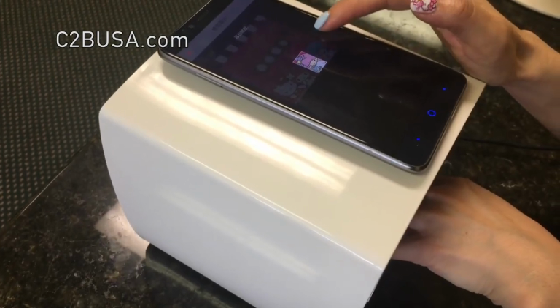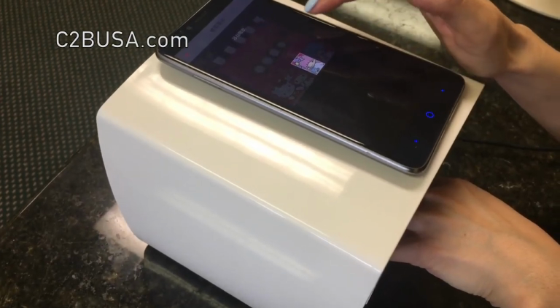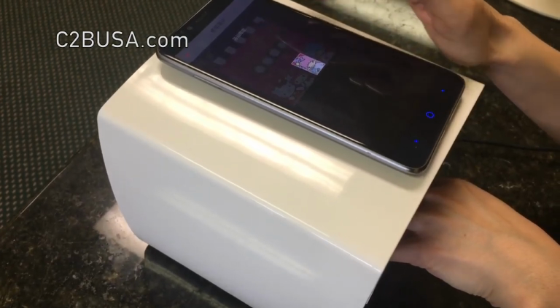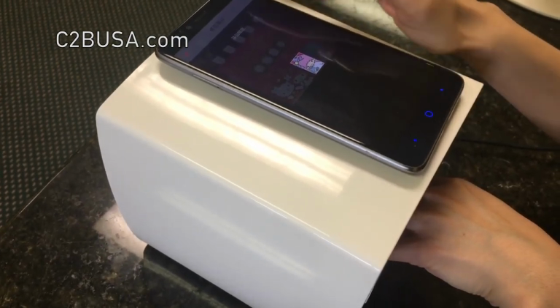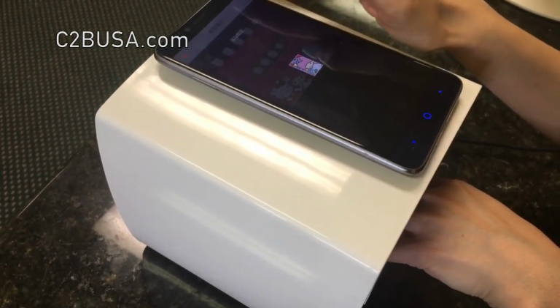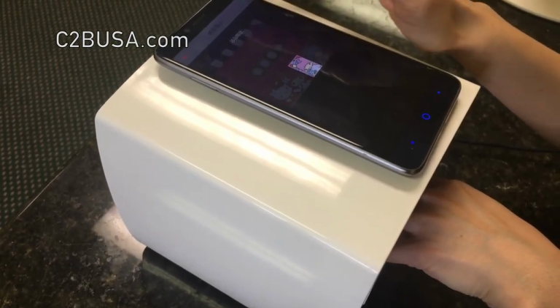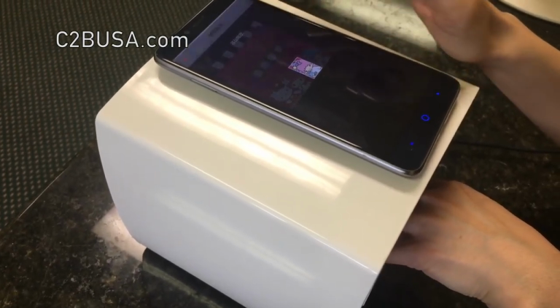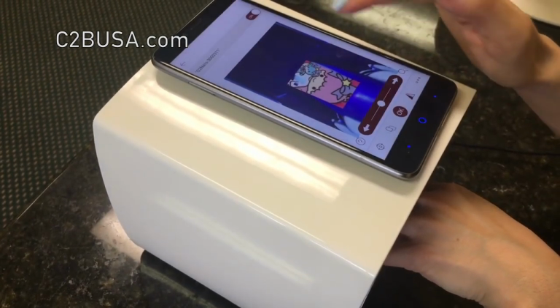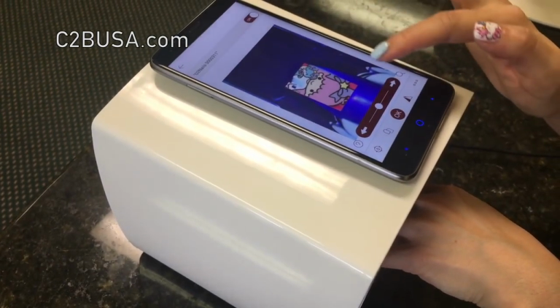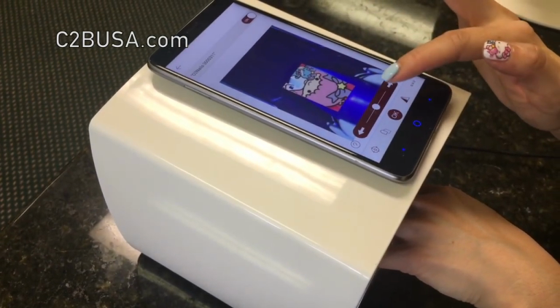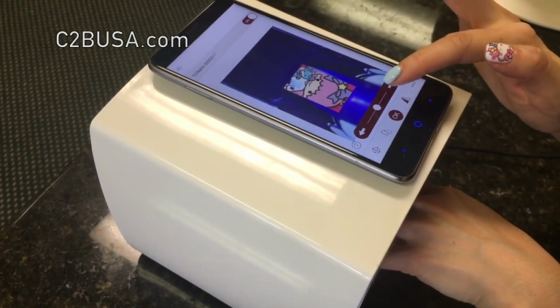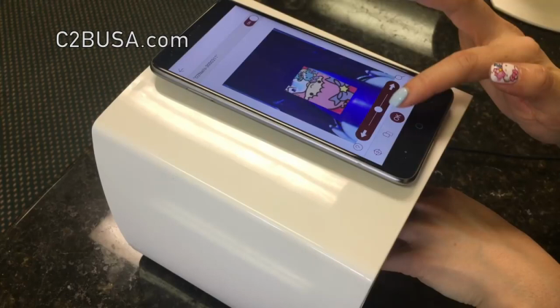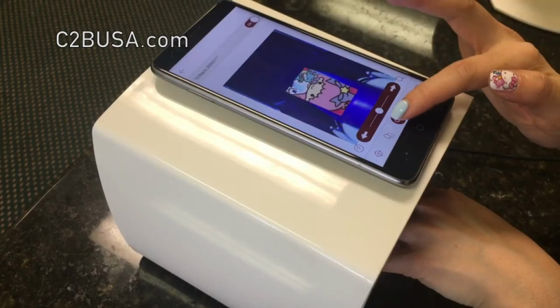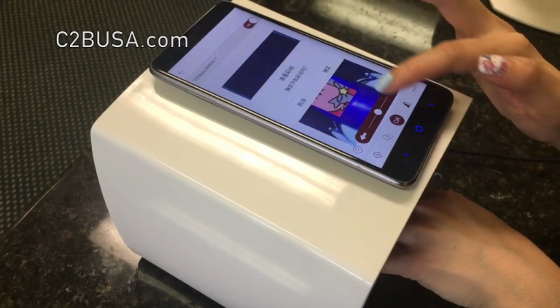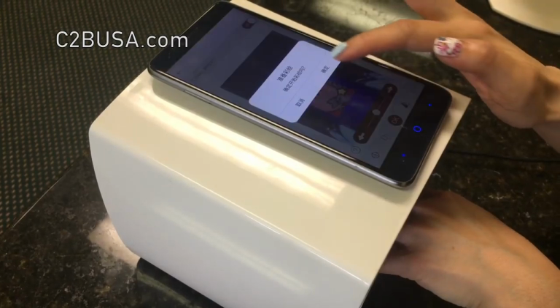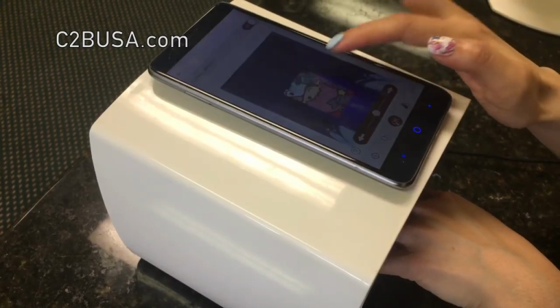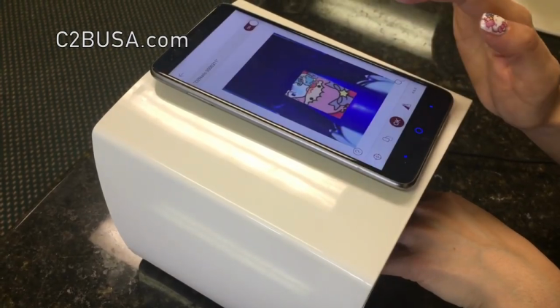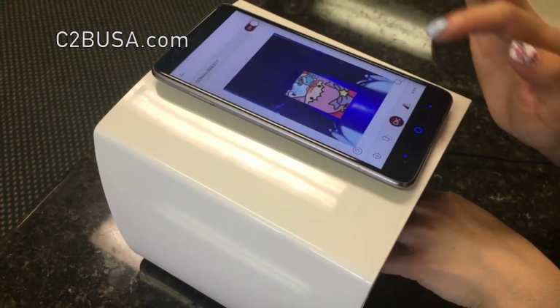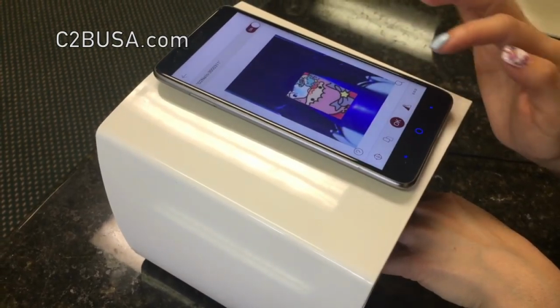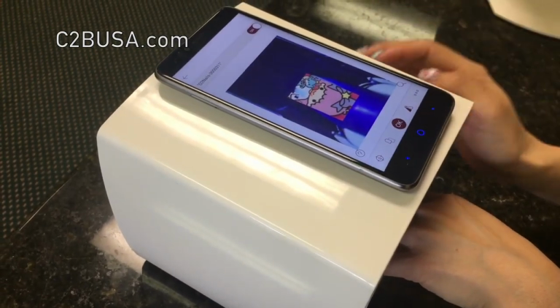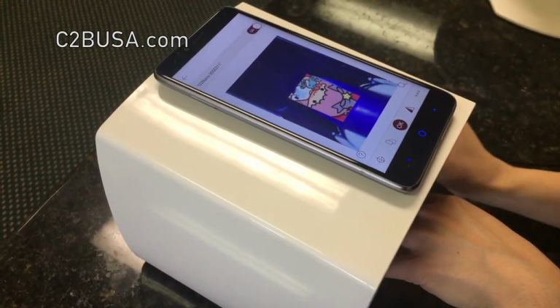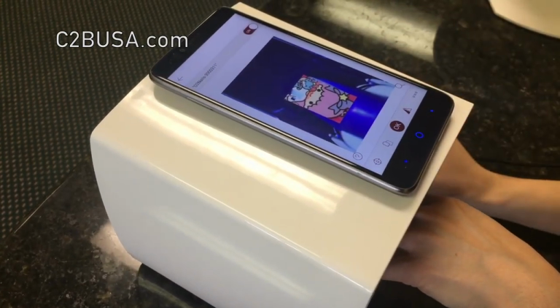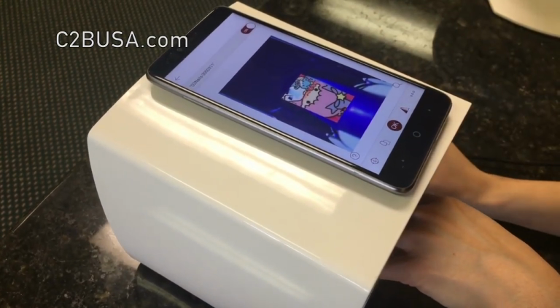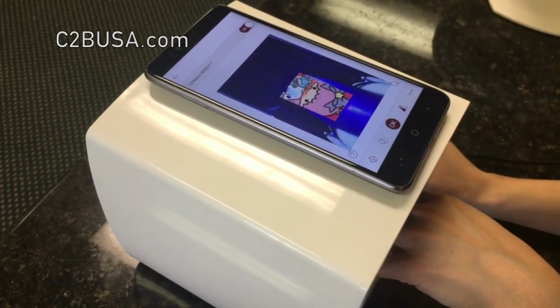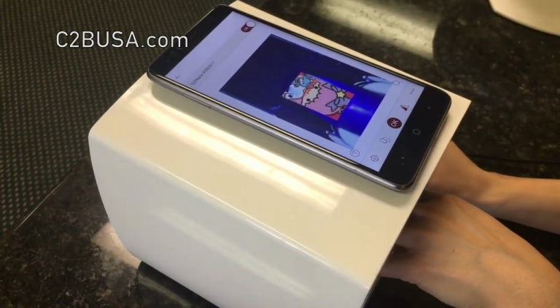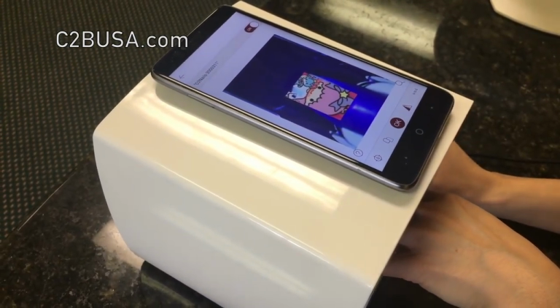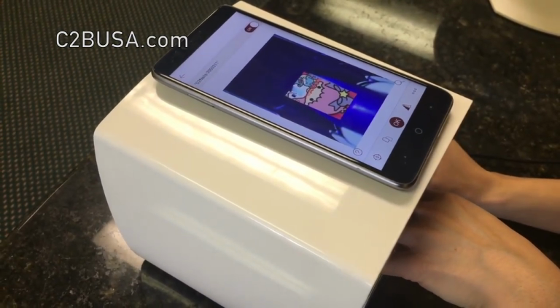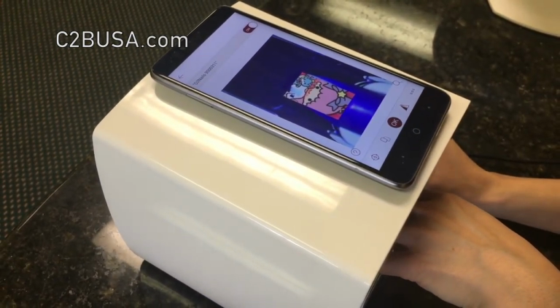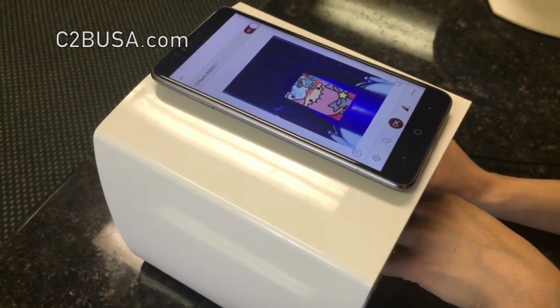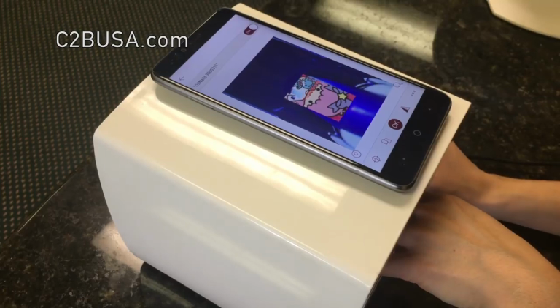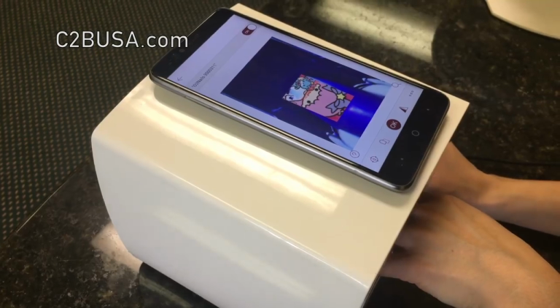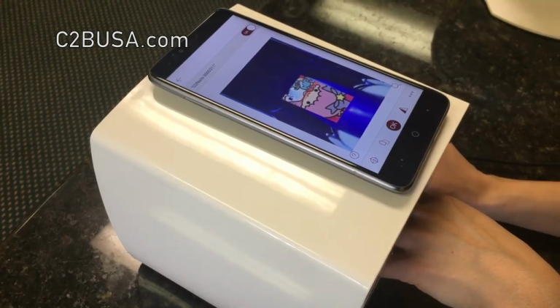Step 6. Once you are satisfied with your design, press OK on the screen. Your design should print out in approximately 1 minute.